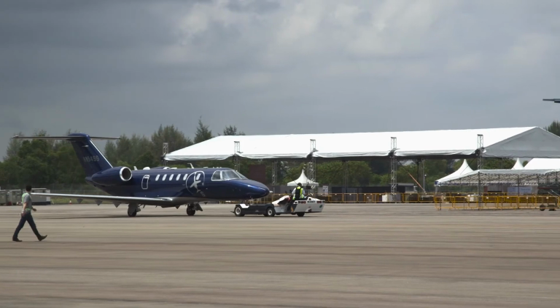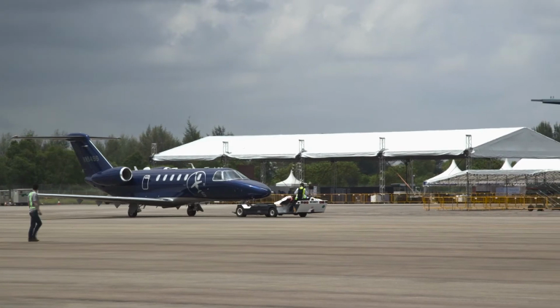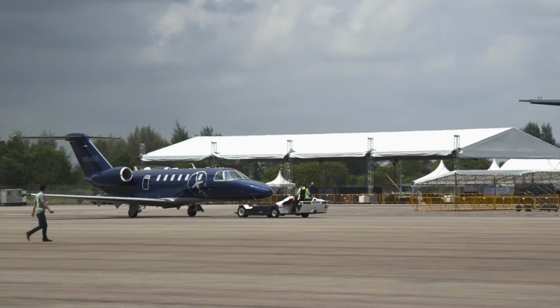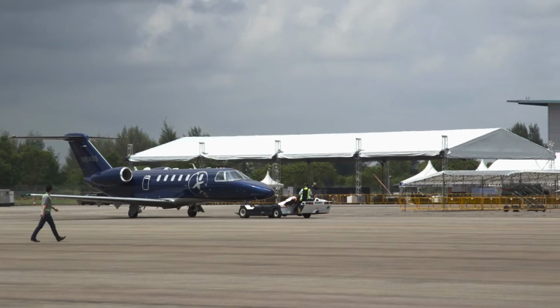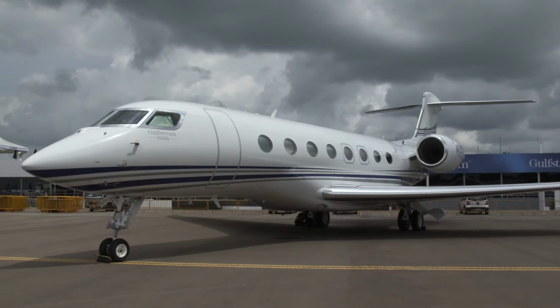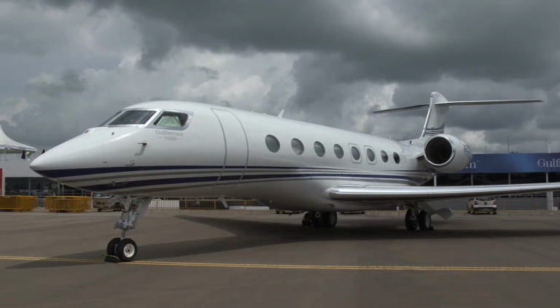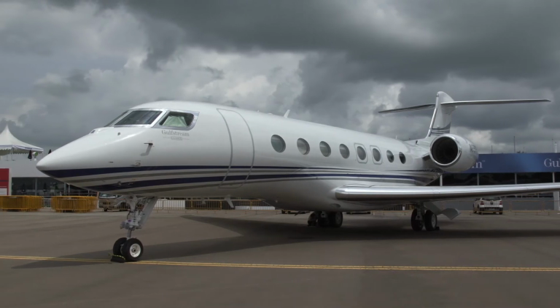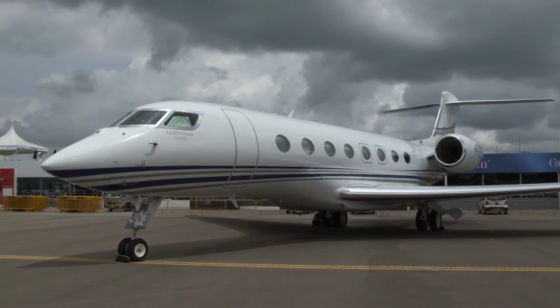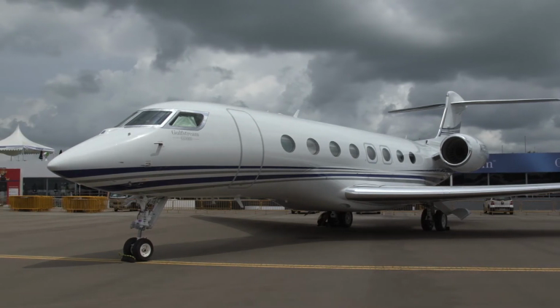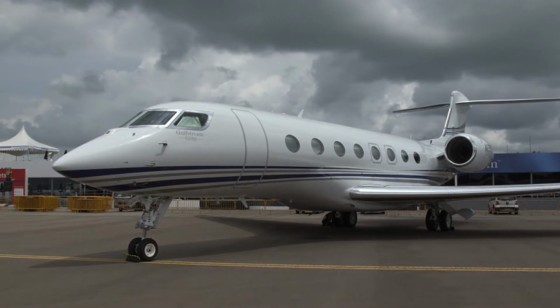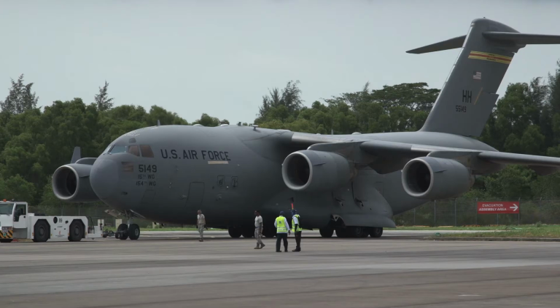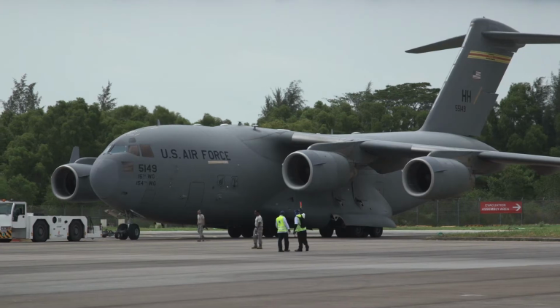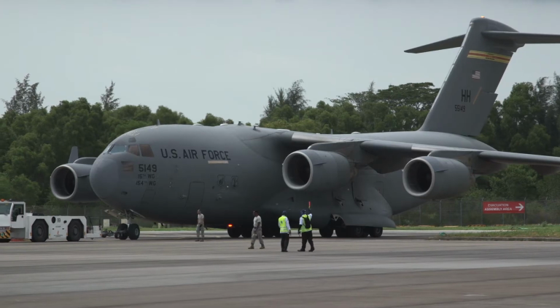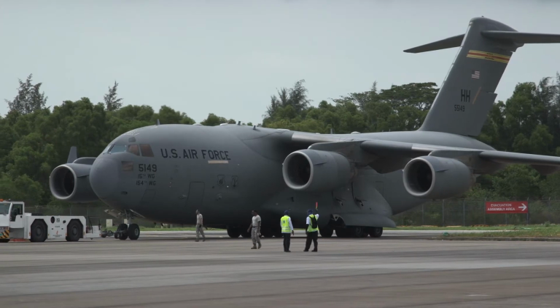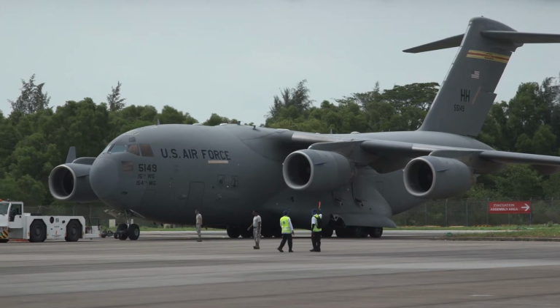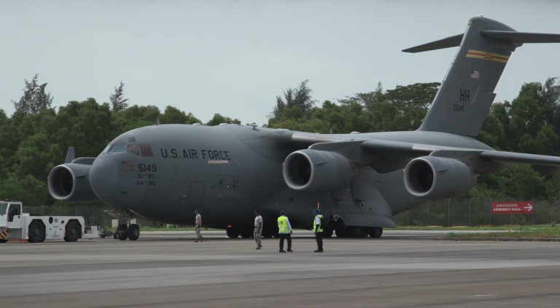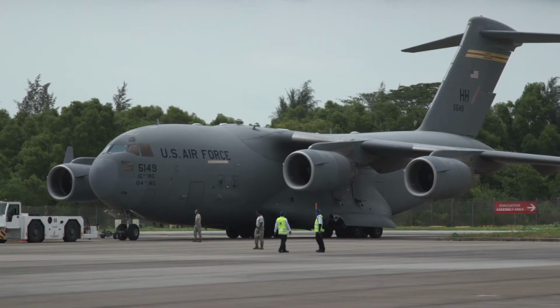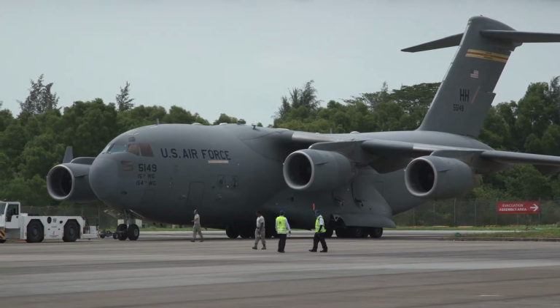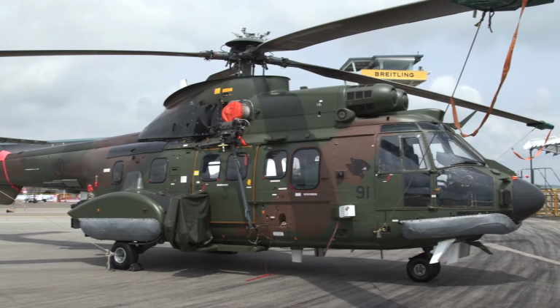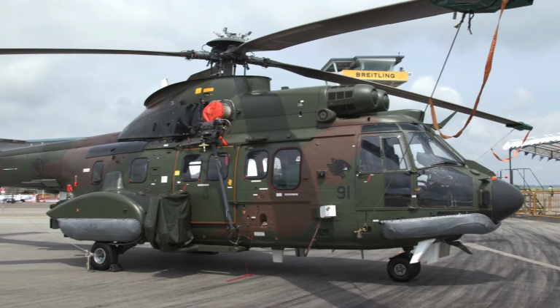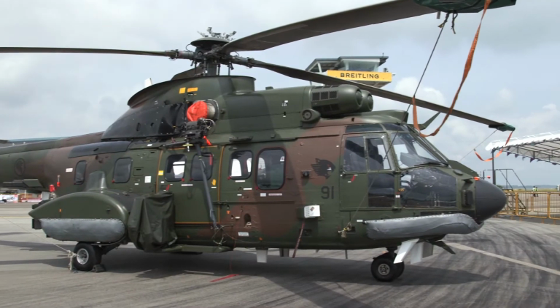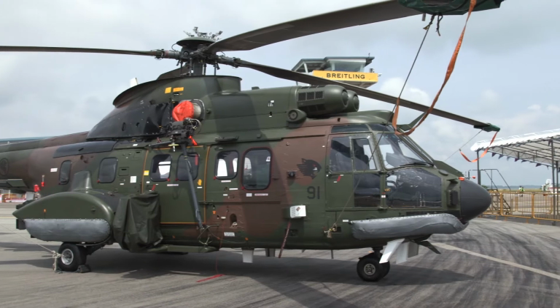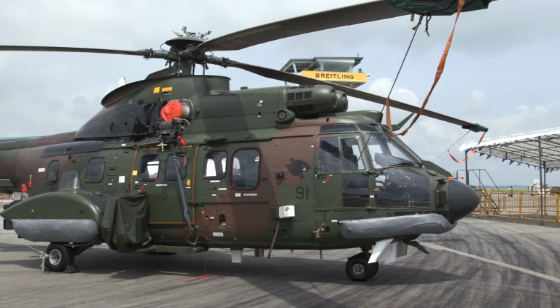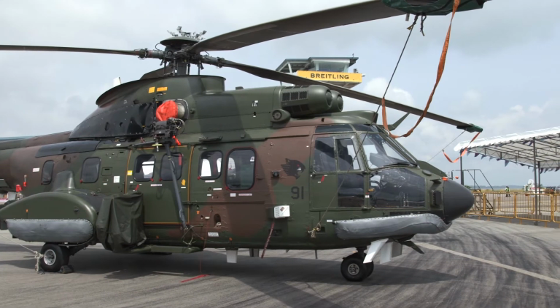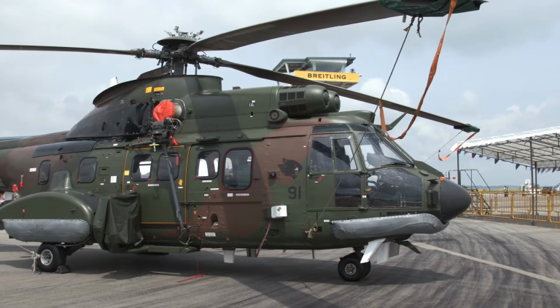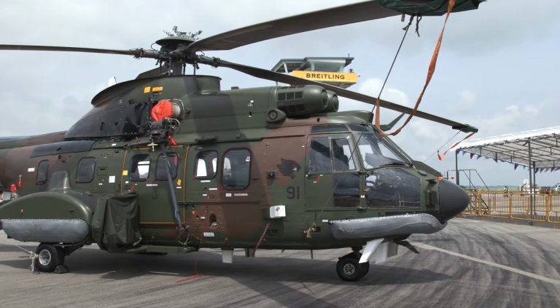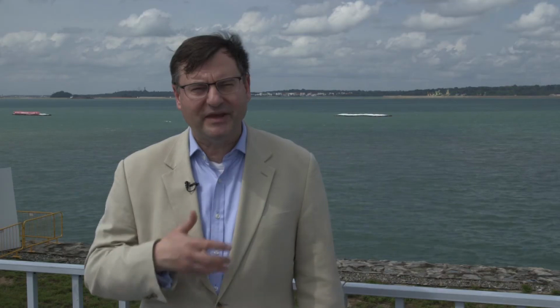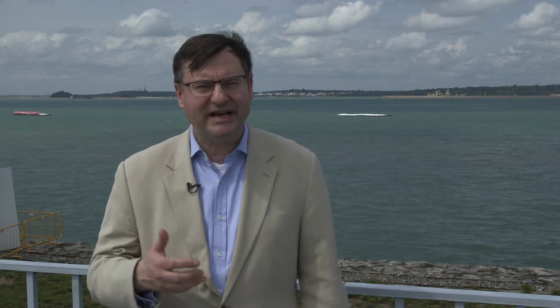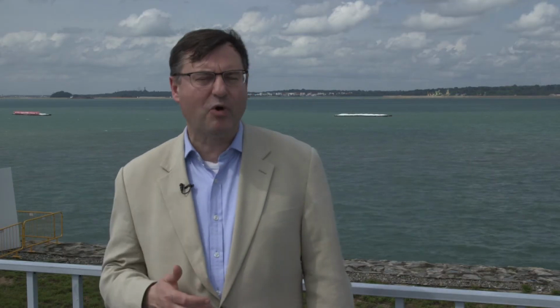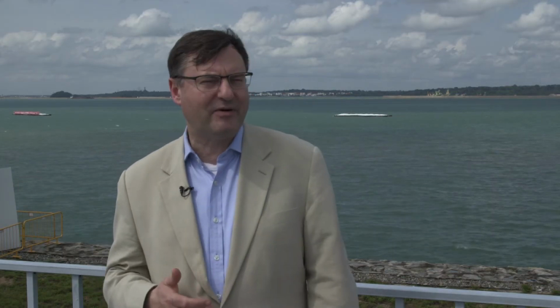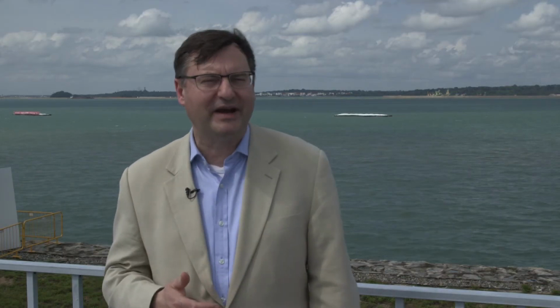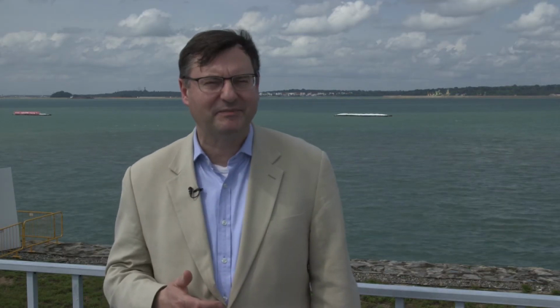With truly exceptional views of the flying display area right behind me over the Straits of Johor, the static display area has been slowly filling up with a mixture of civil and military aircraft, and we've been witnessing validation testing for the daily one-hour flying display.